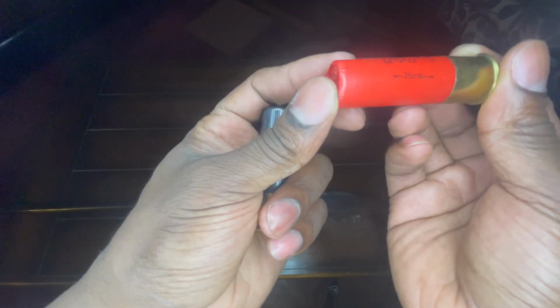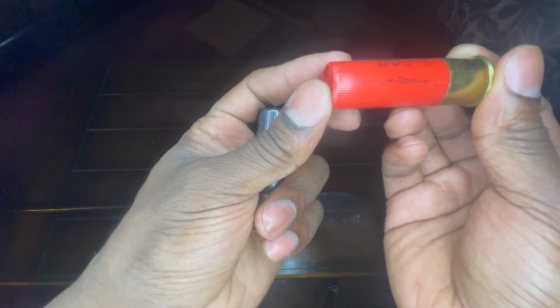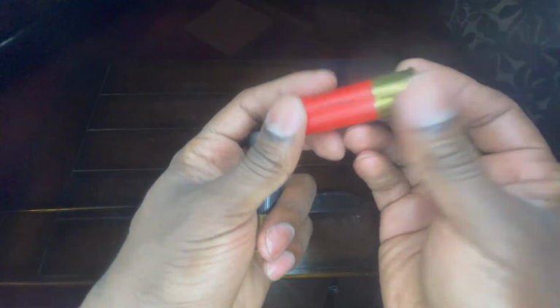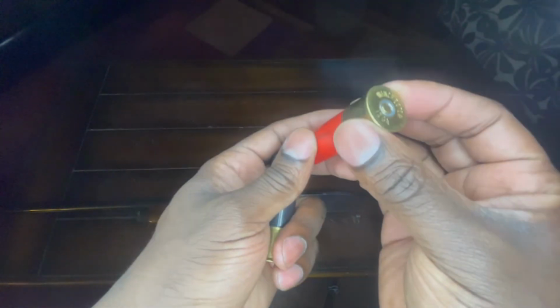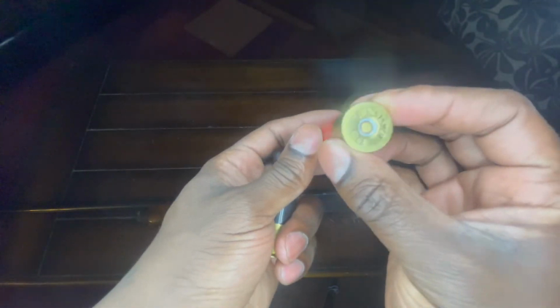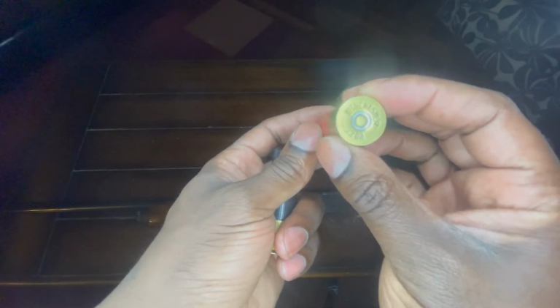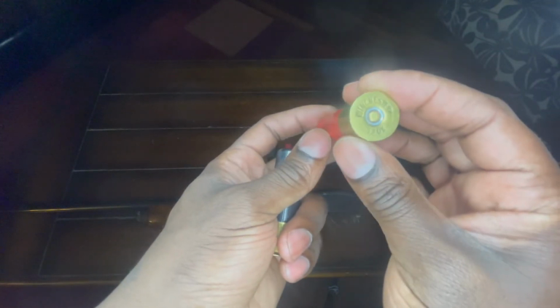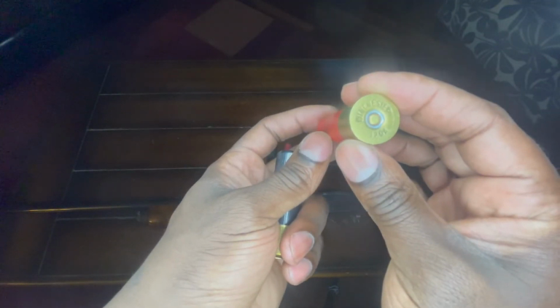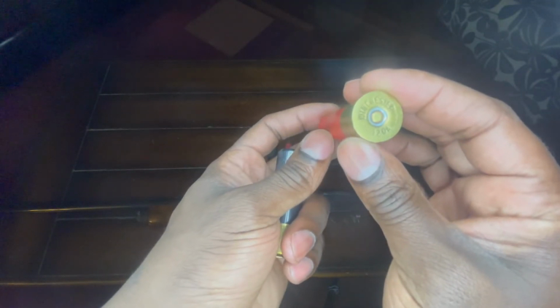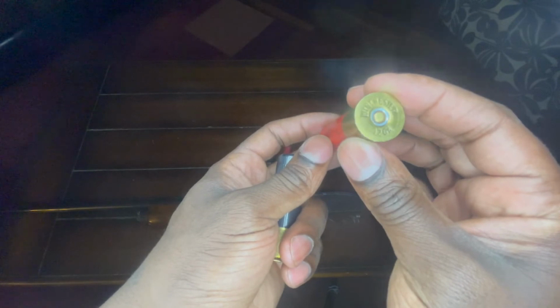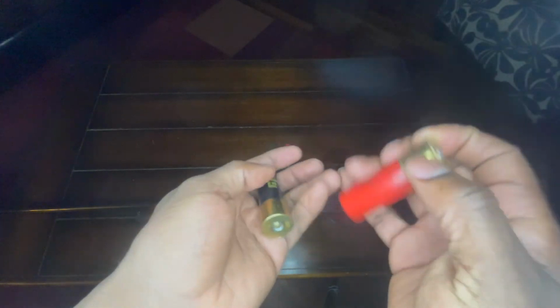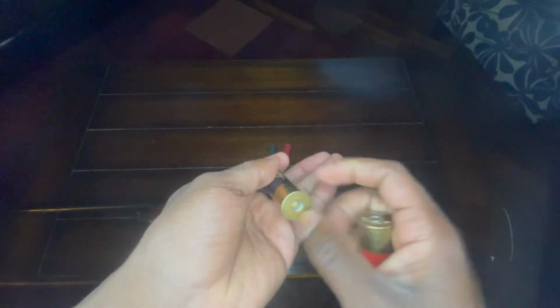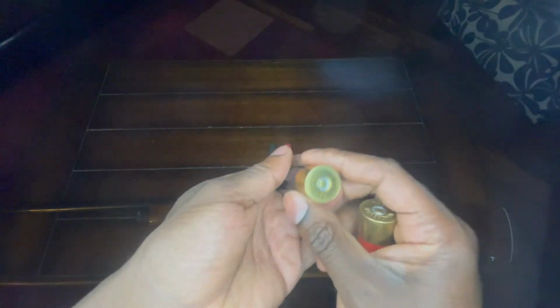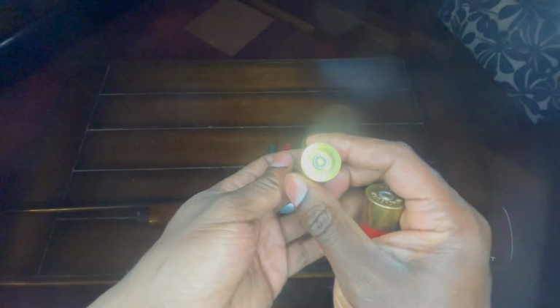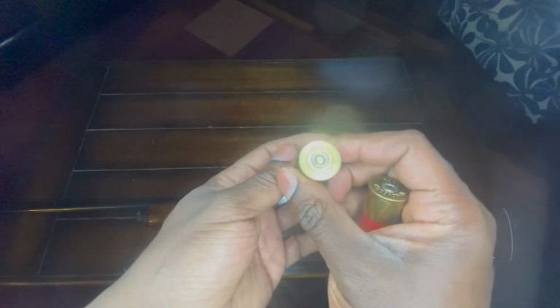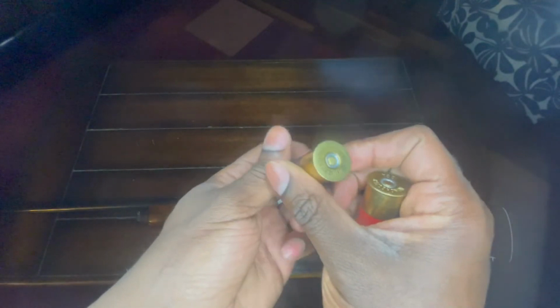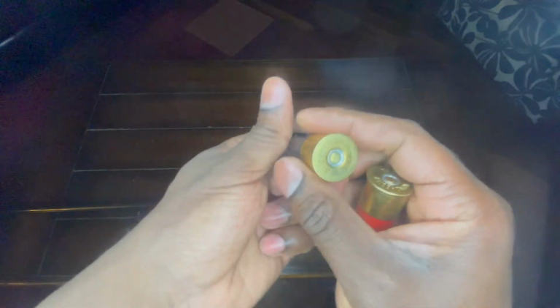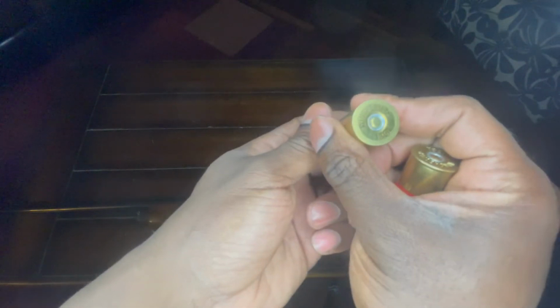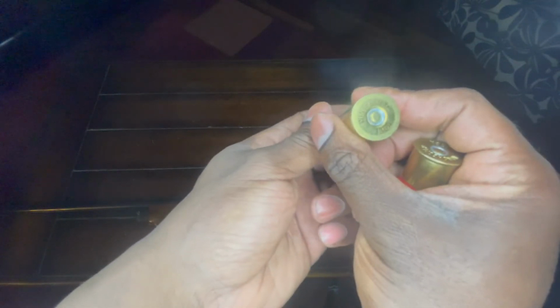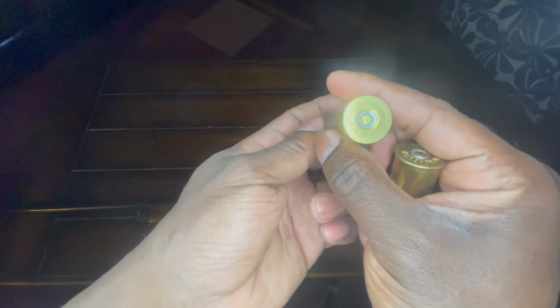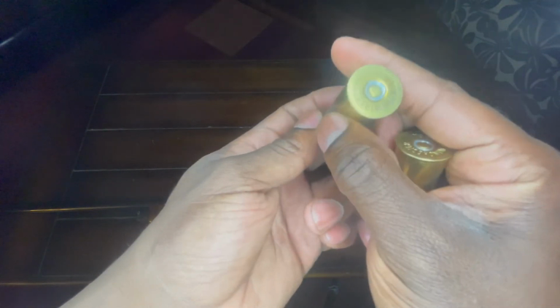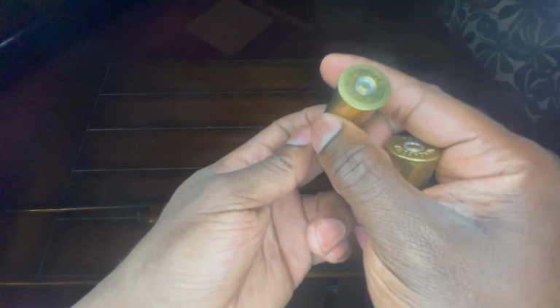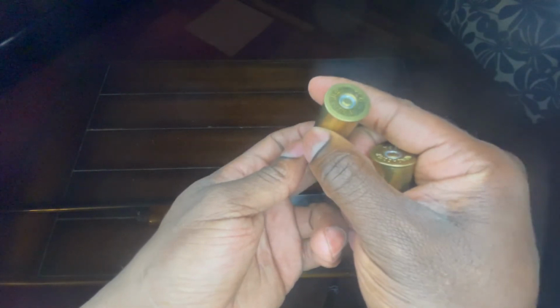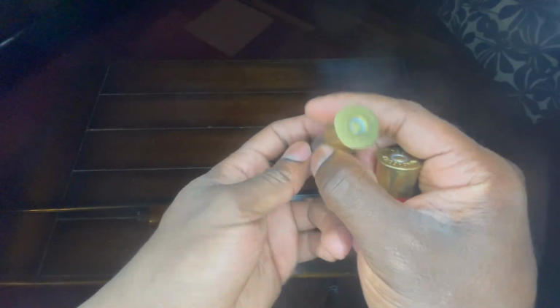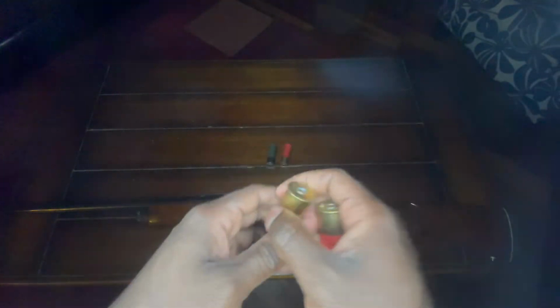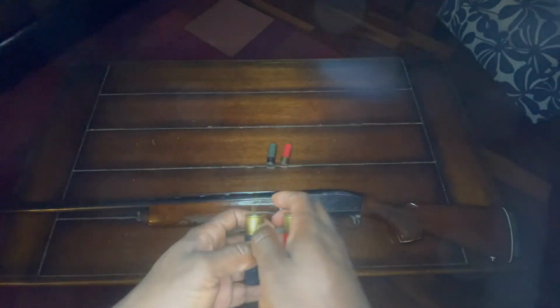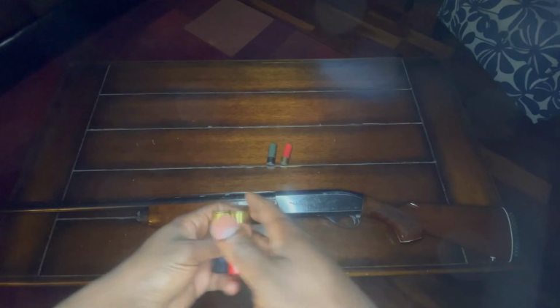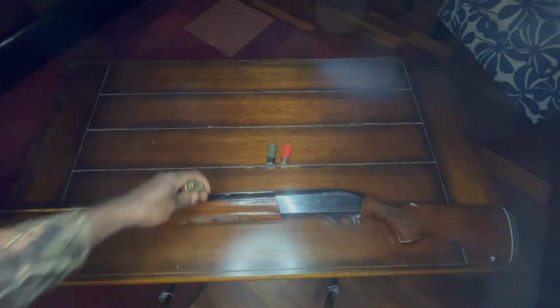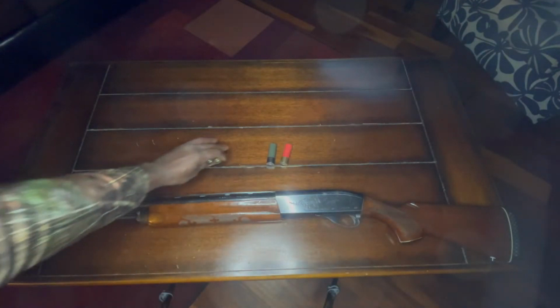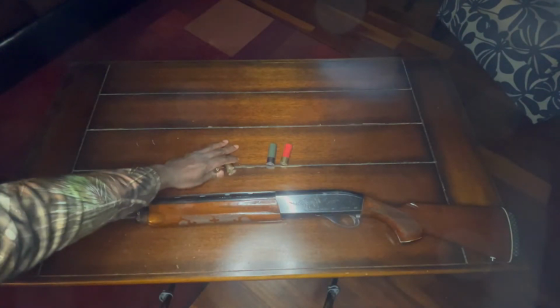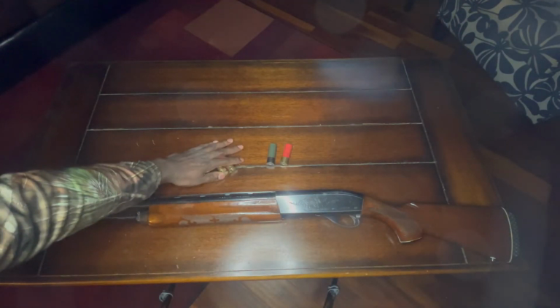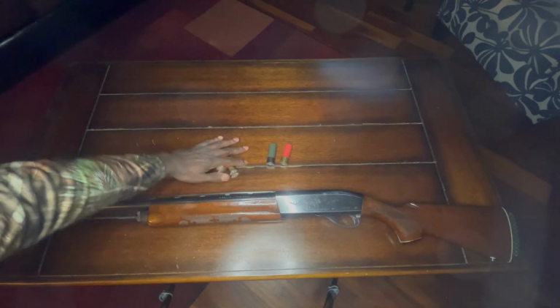These are double-ought buckshots — zero-zero buckshots. Some people use number one, some people use number twos. I use double-oughts.